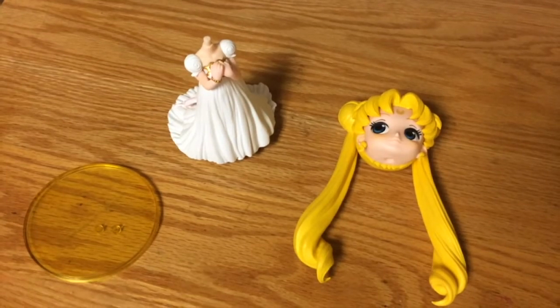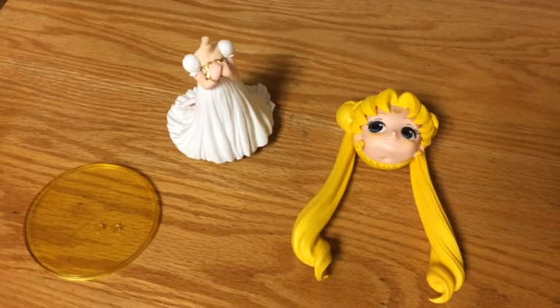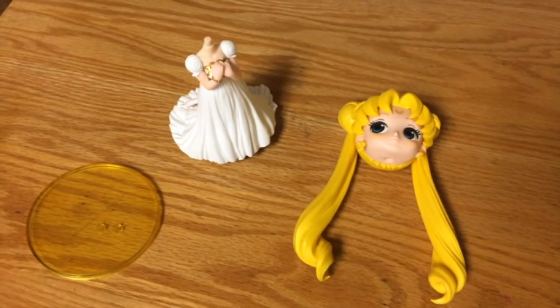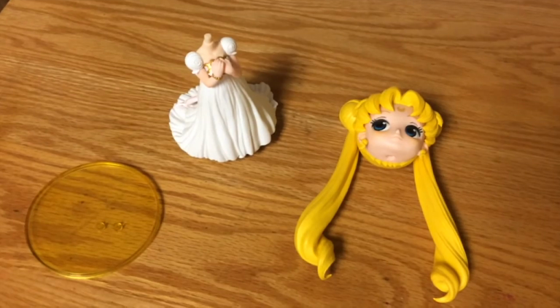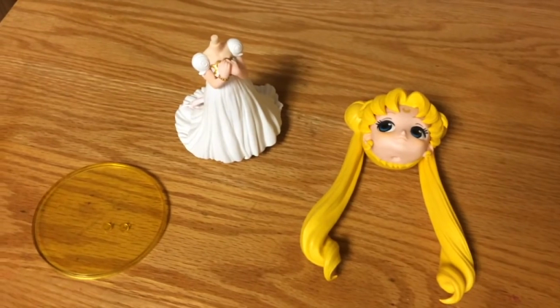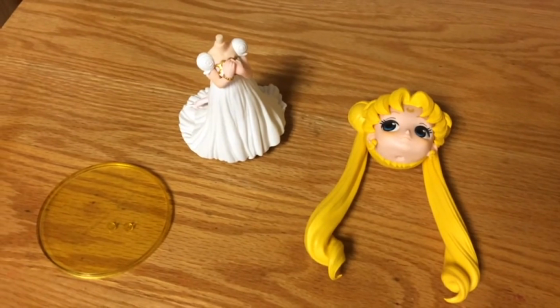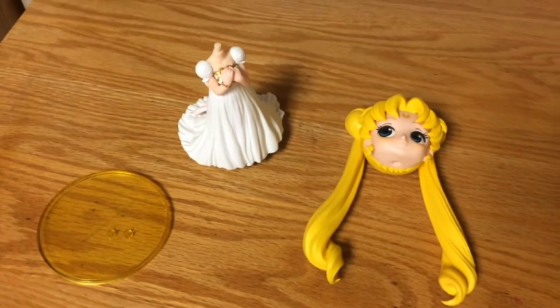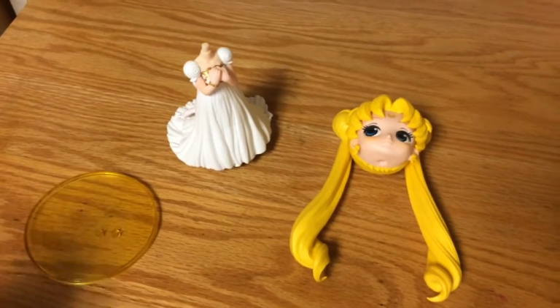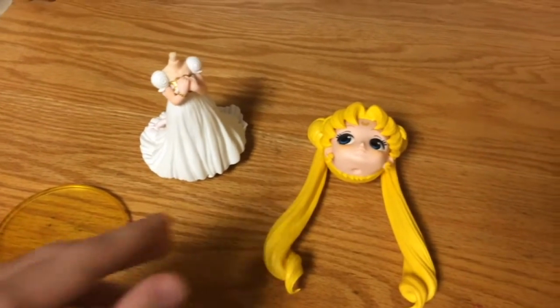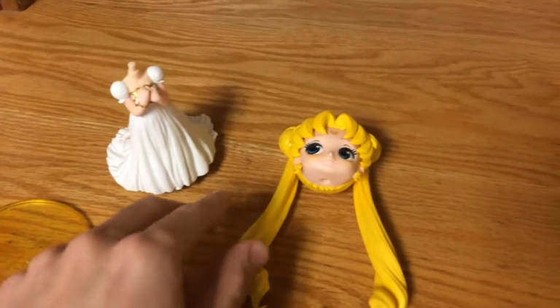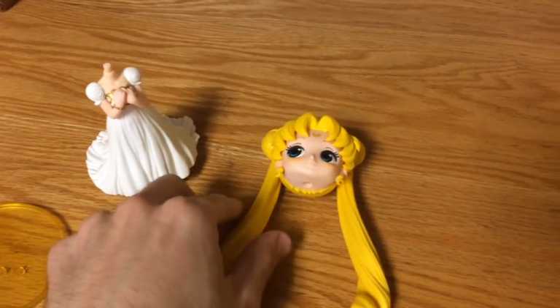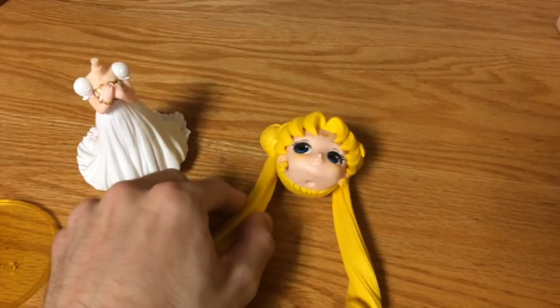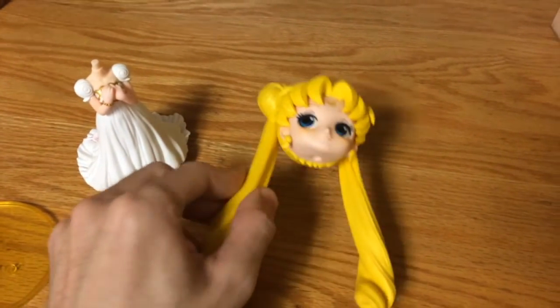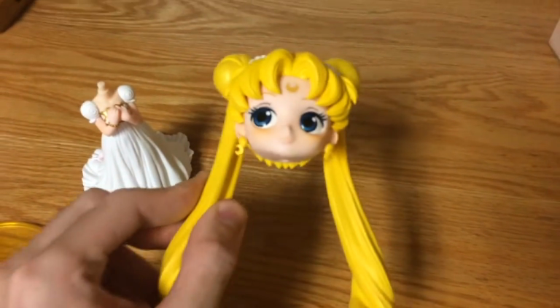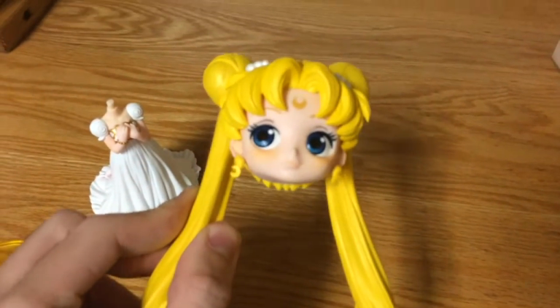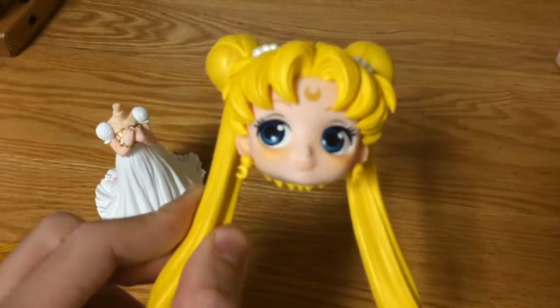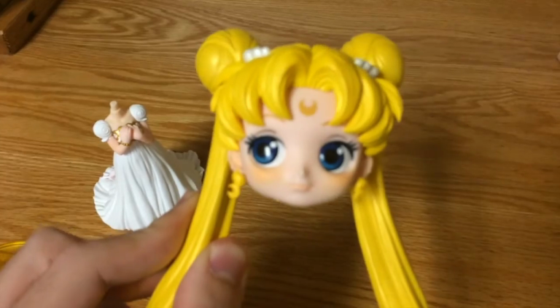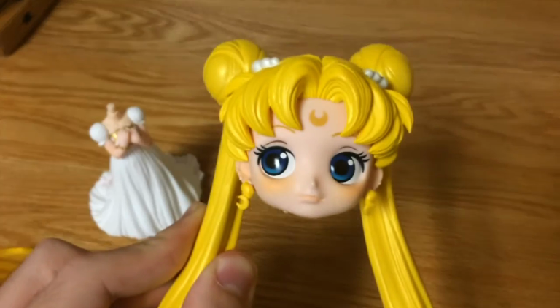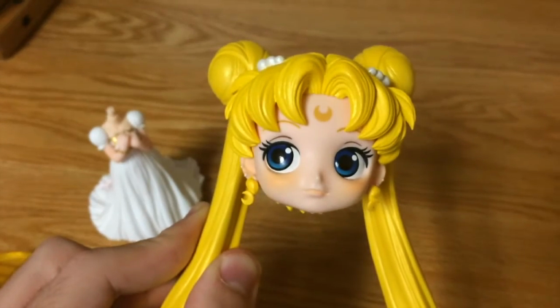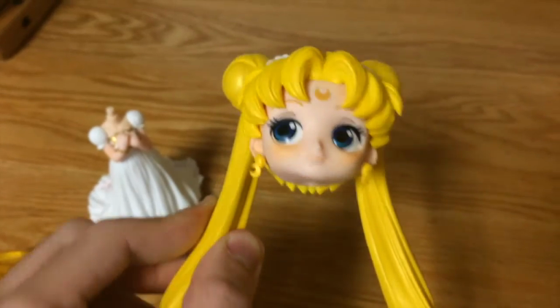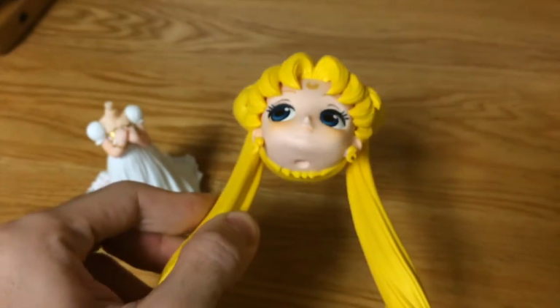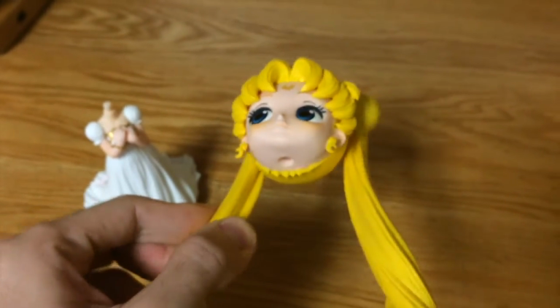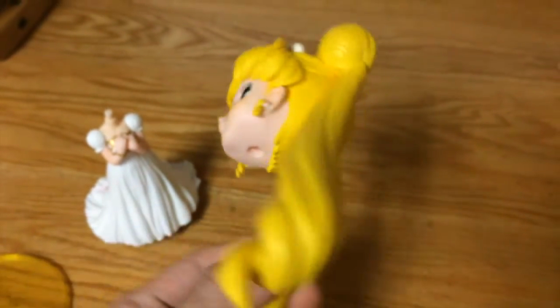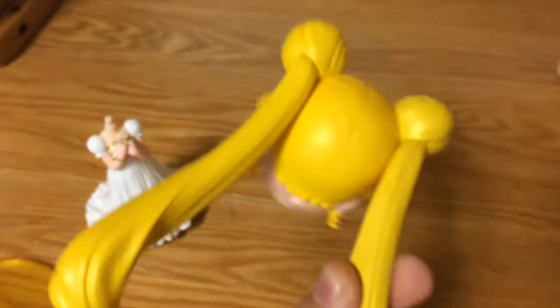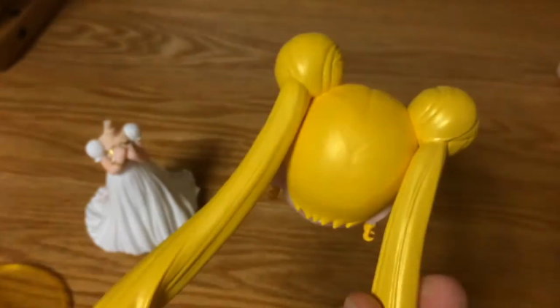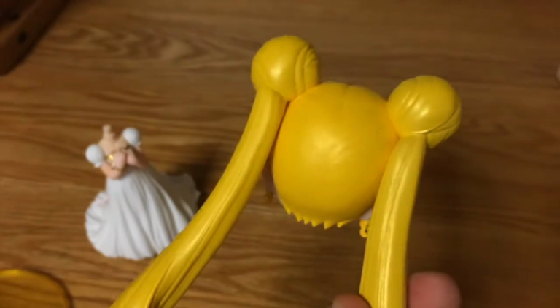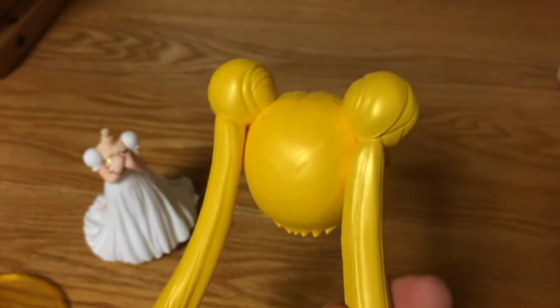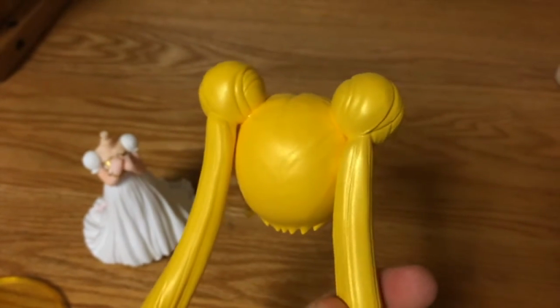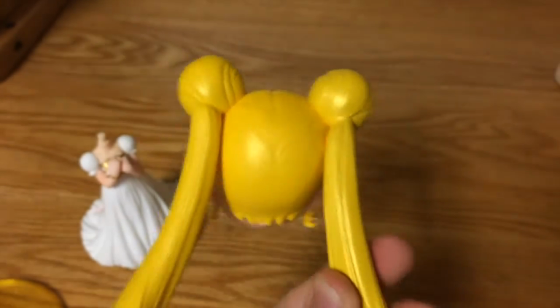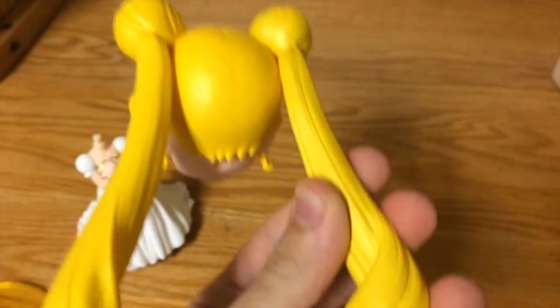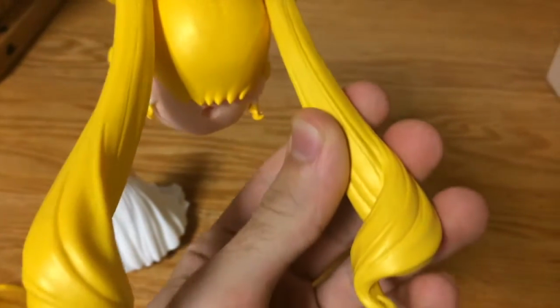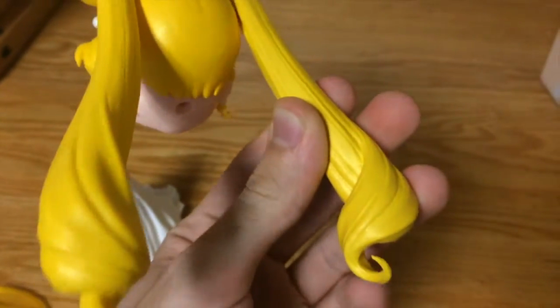Here are the three pieces out of the plastic bag. We have the Princess Serenity head. You just need to do a little bit of assembling and that's it — it's not that bad.